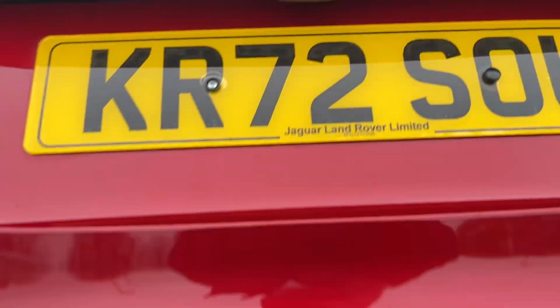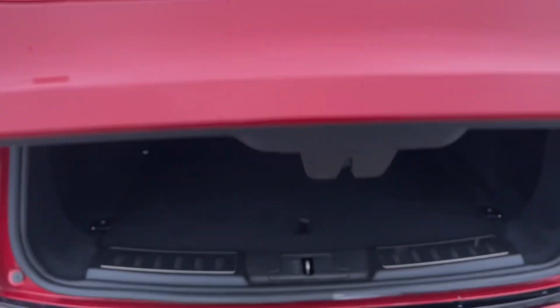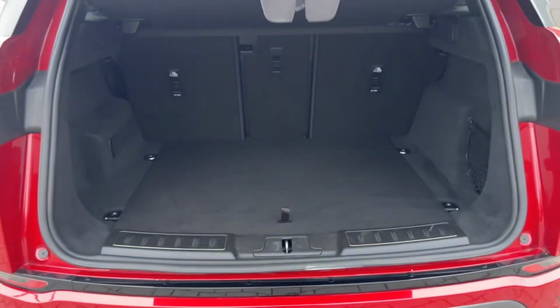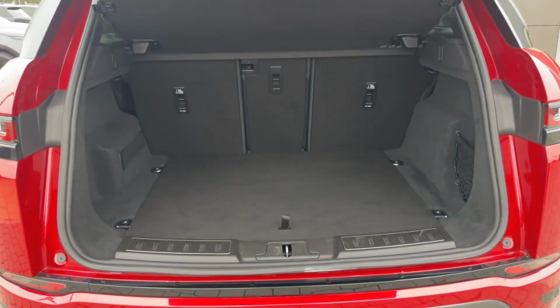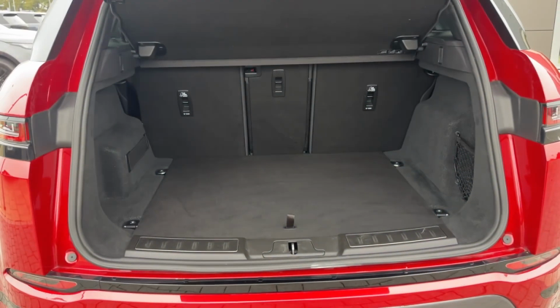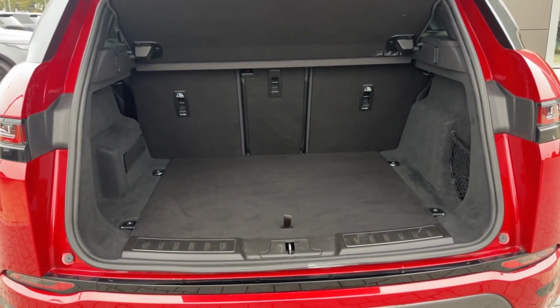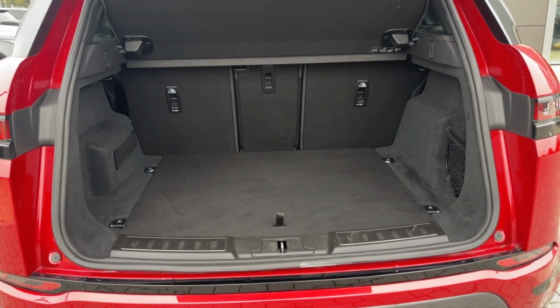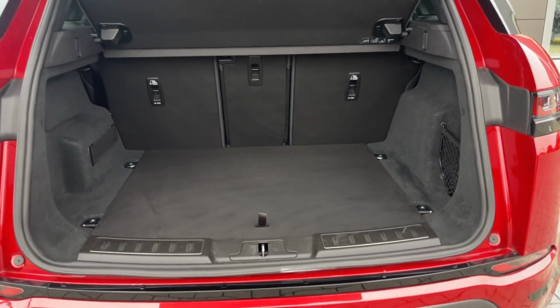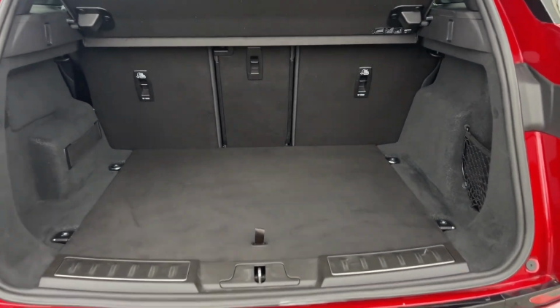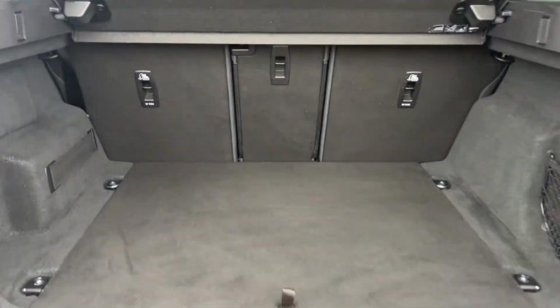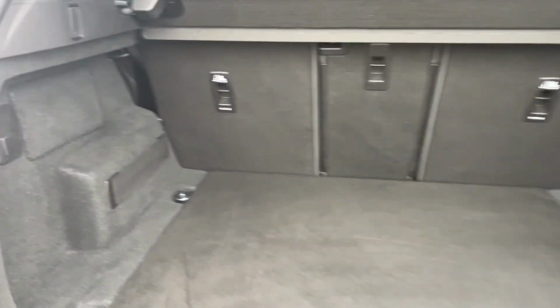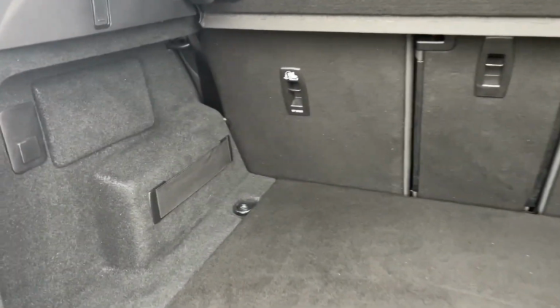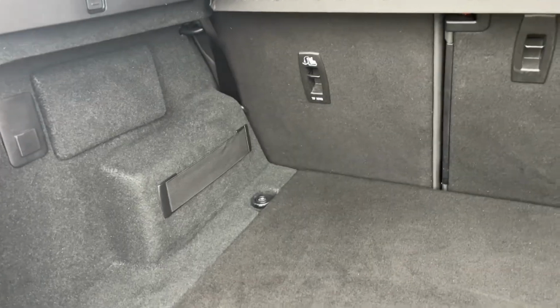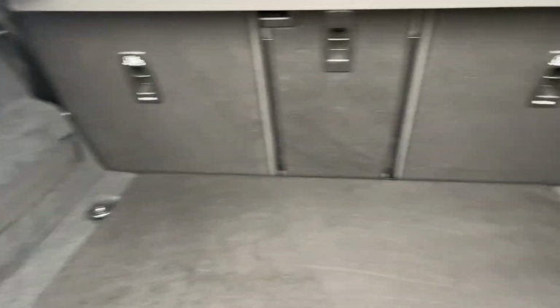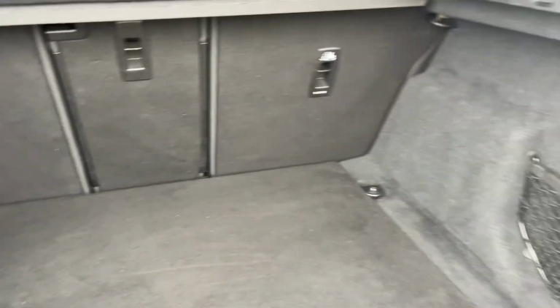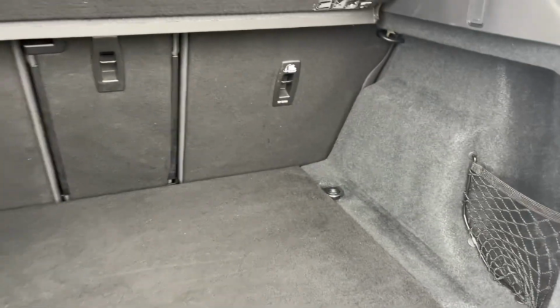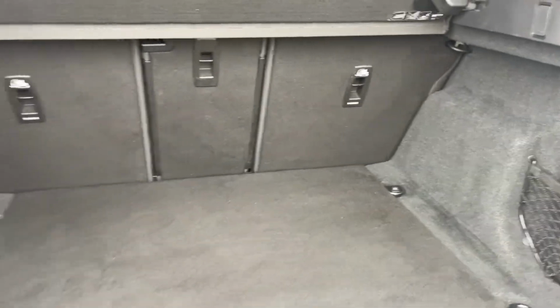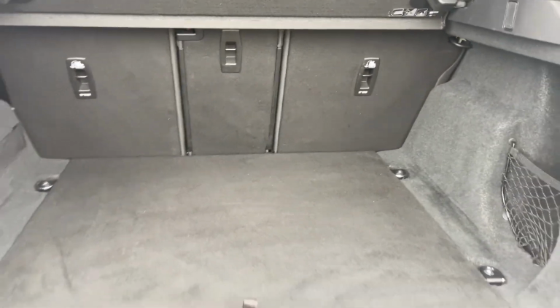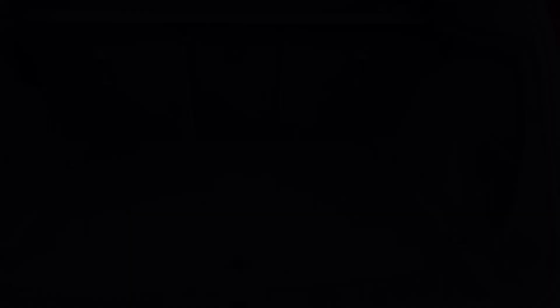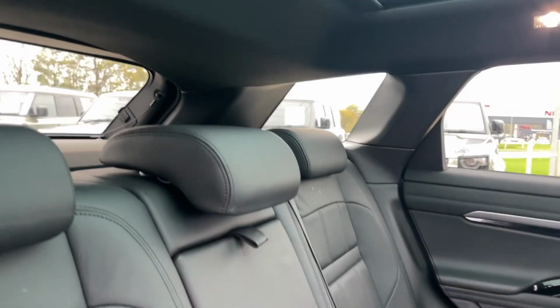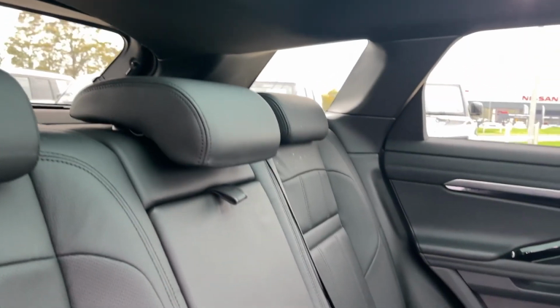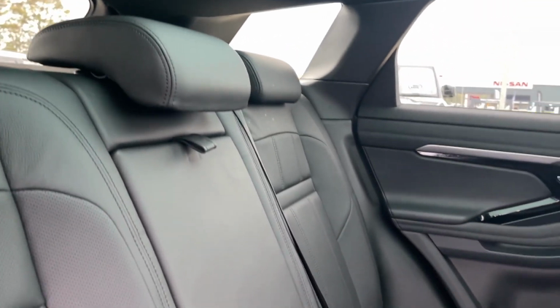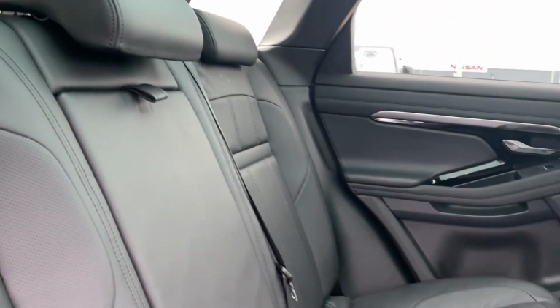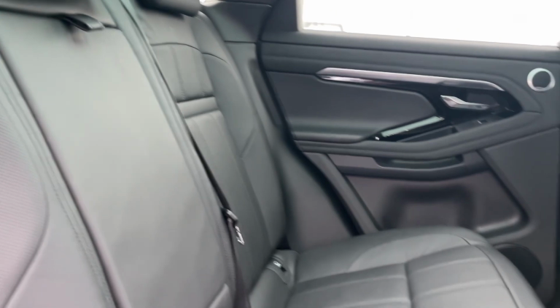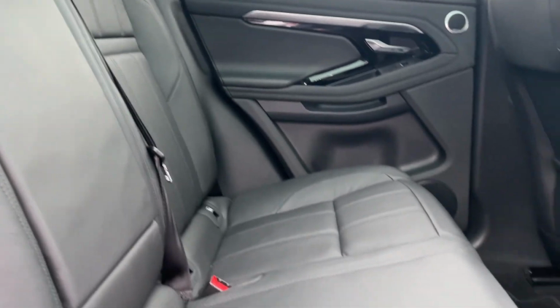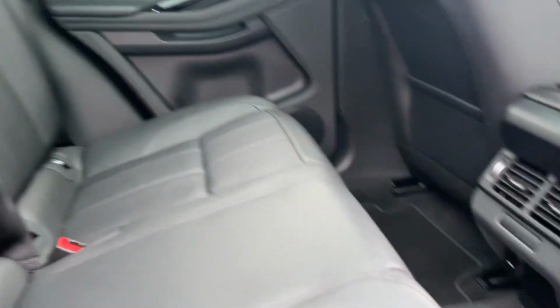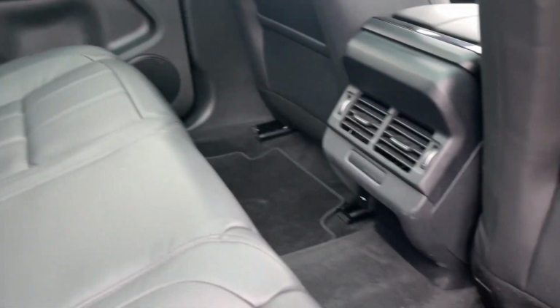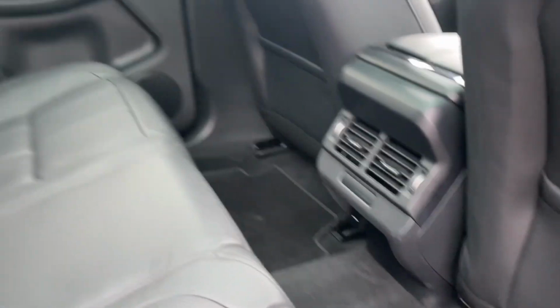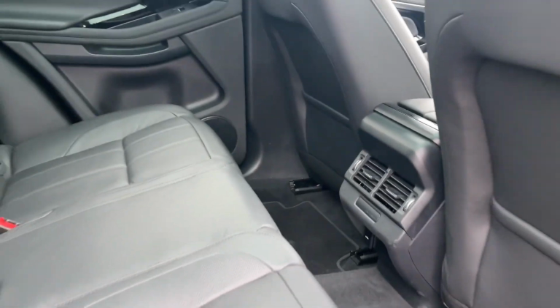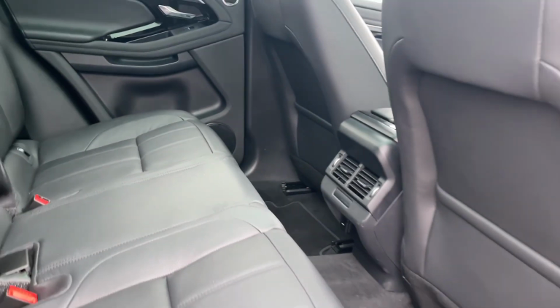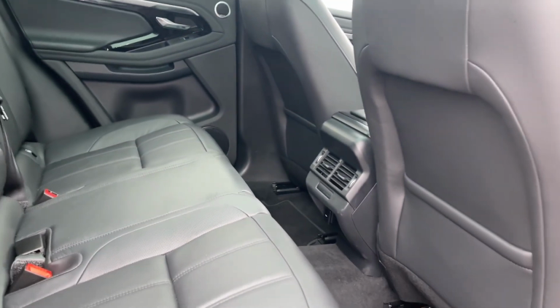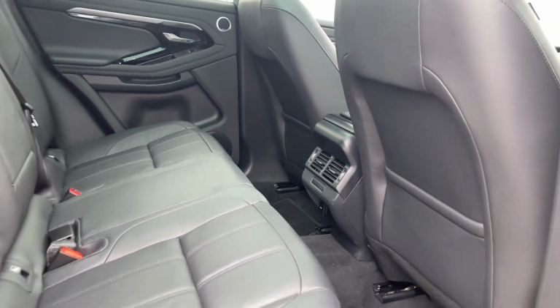Opening the powered tailgate will reveal a versatile amount of boot space perfect for a week's worth of luggage, a canine companion or even a set of golf clubs. As we progress to the rear of this Evoque you will see your ebony grain leather seats with your ebony interior which will ensure comfort and quality on any length of journey.